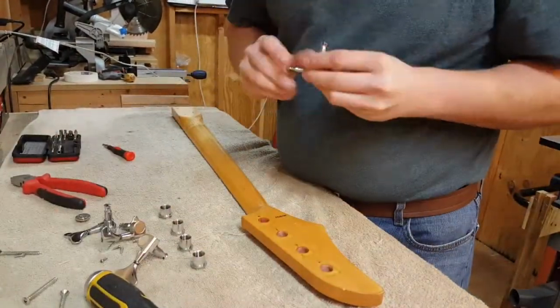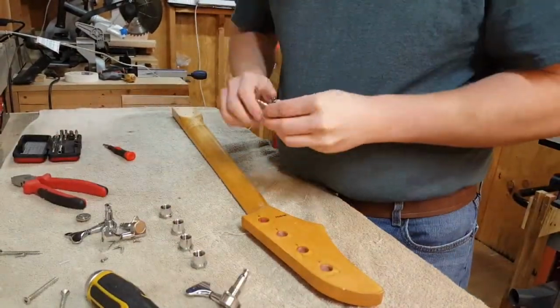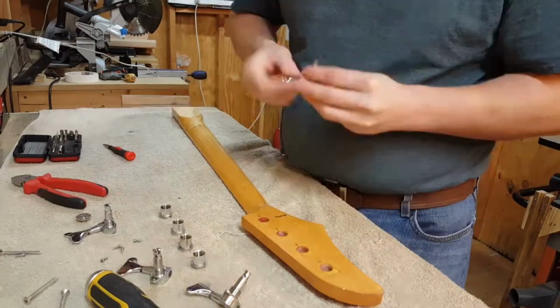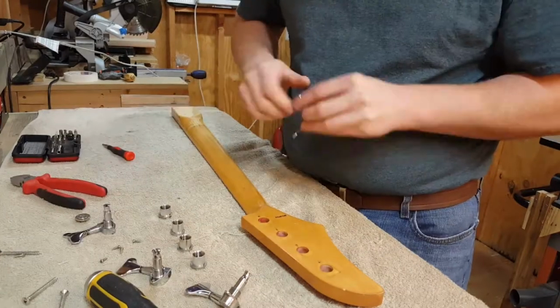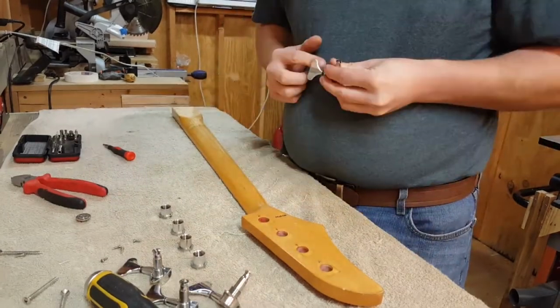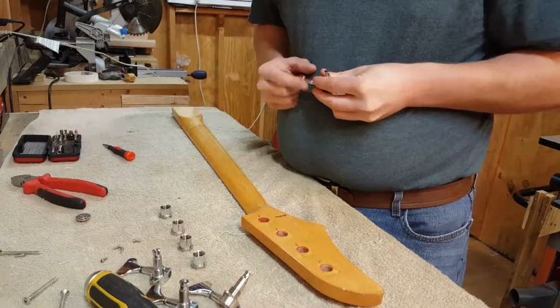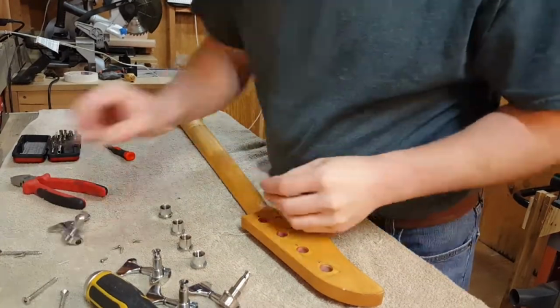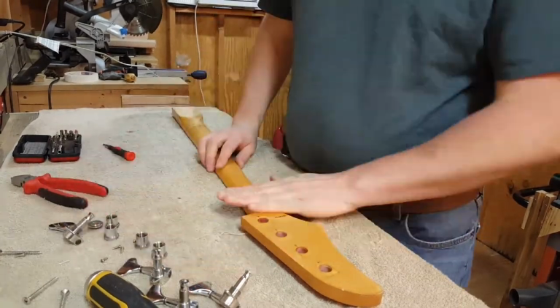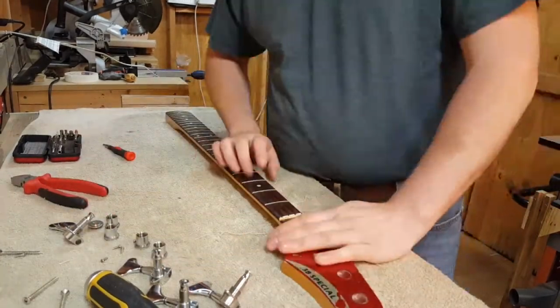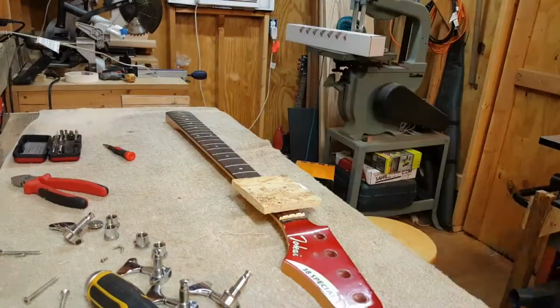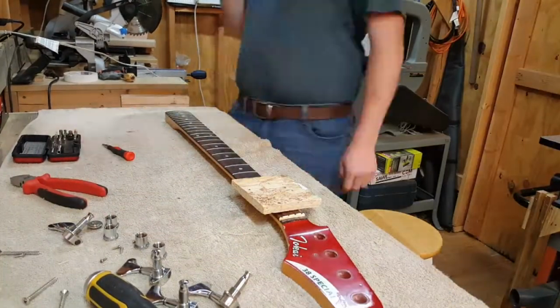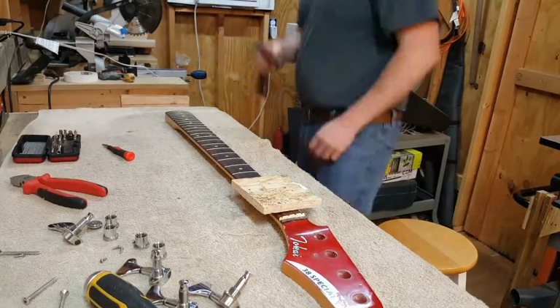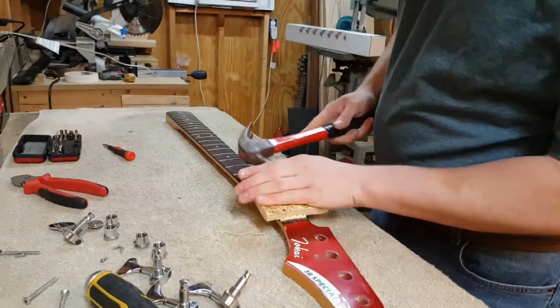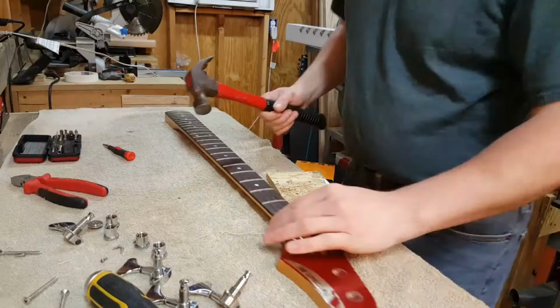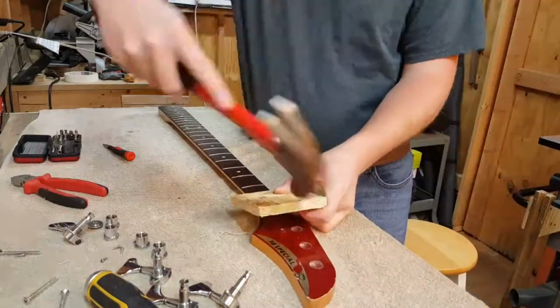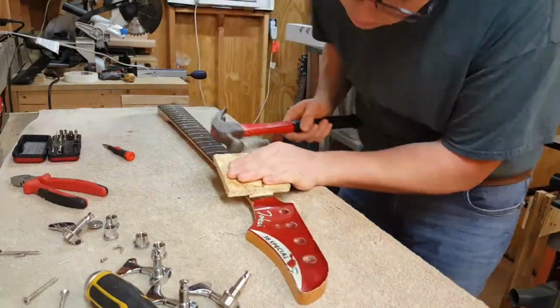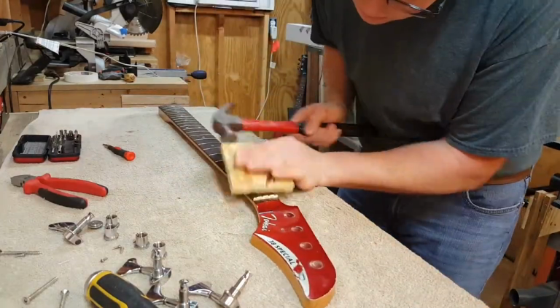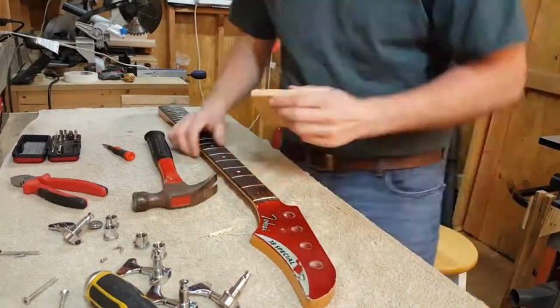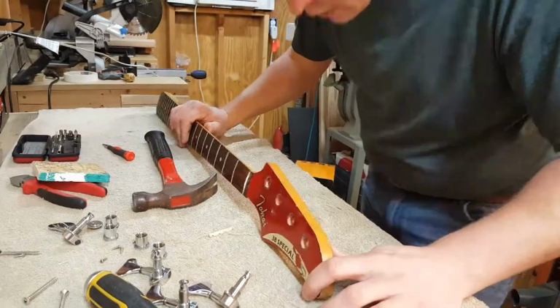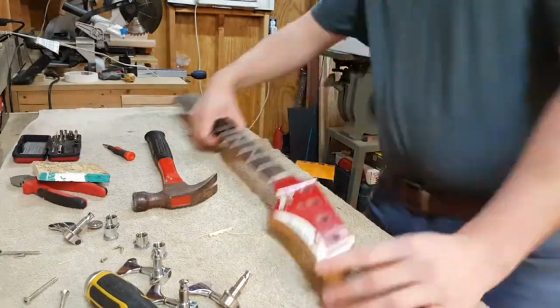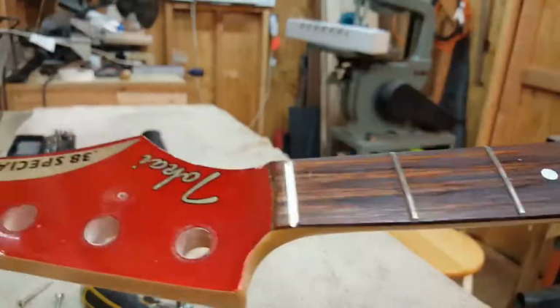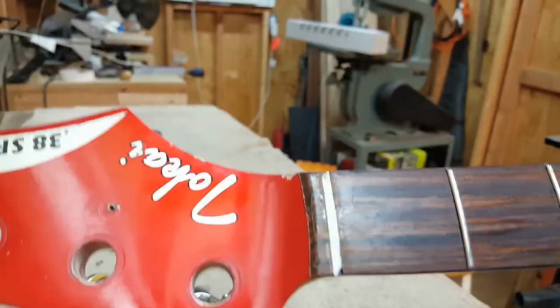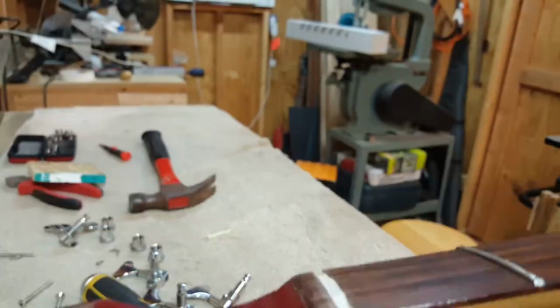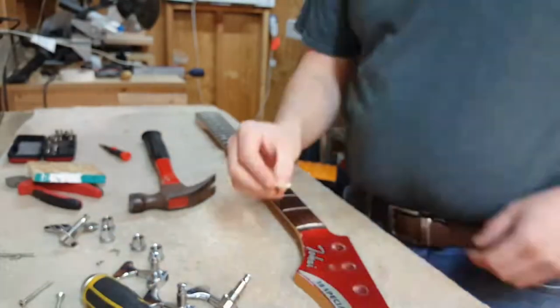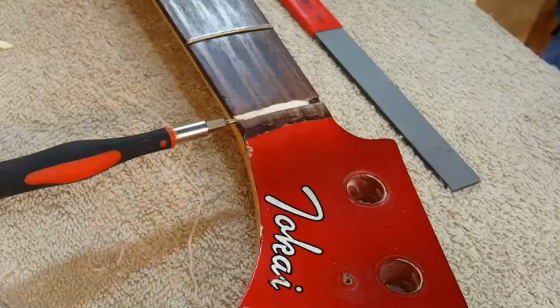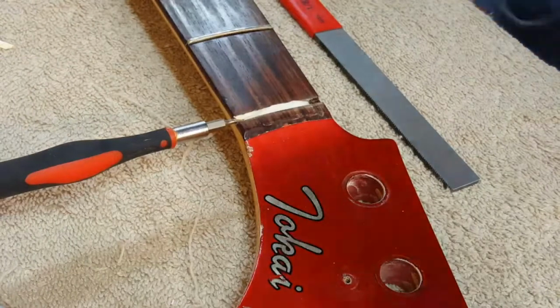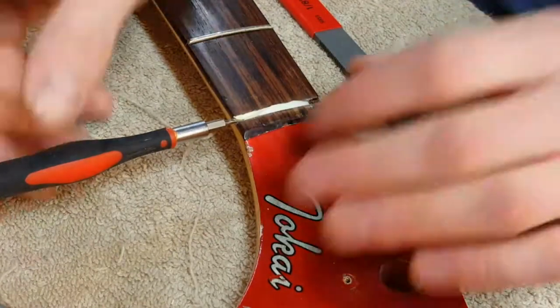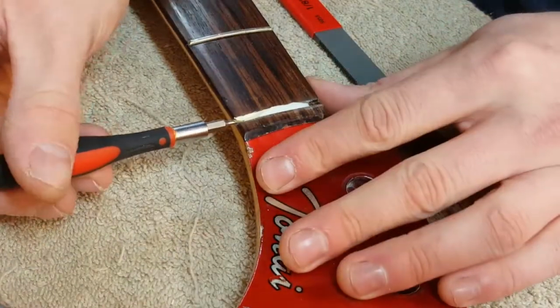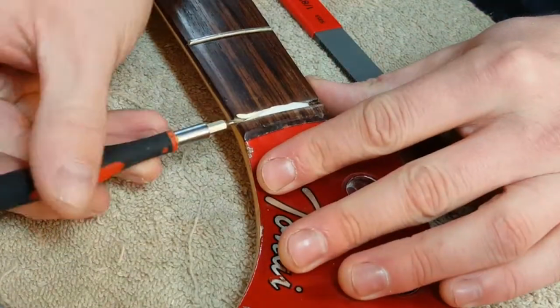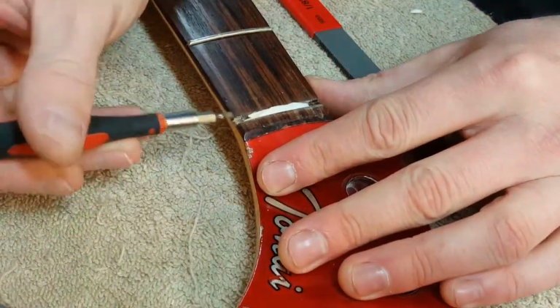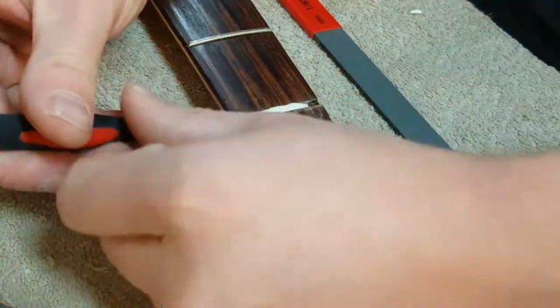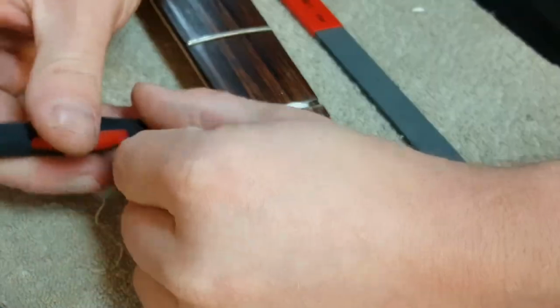There are two reasons you would want to replace the frets. The first would be if the instrument has been played to death, or like in this case, the wood in the neck and fingerboard has expanded and contracted, causing hills and valleys over the playing surface which causes buzzes in places you don't want them.